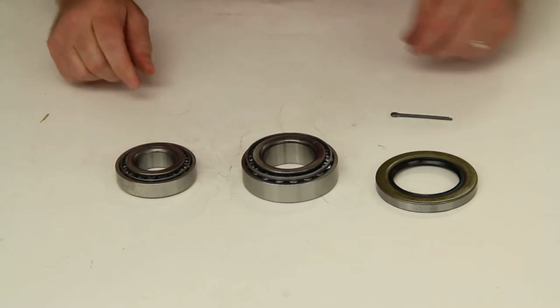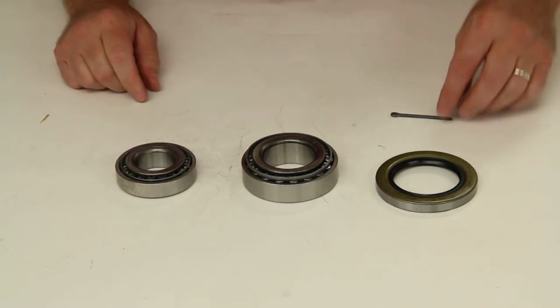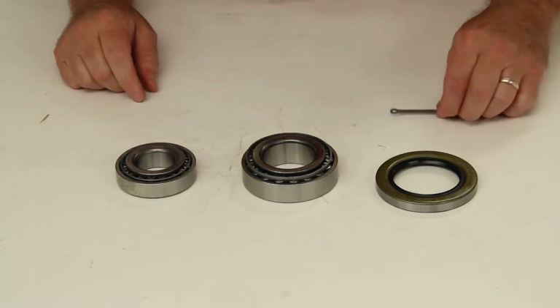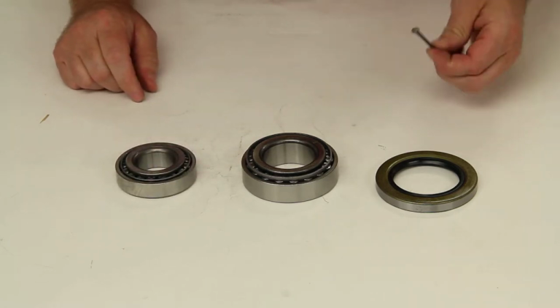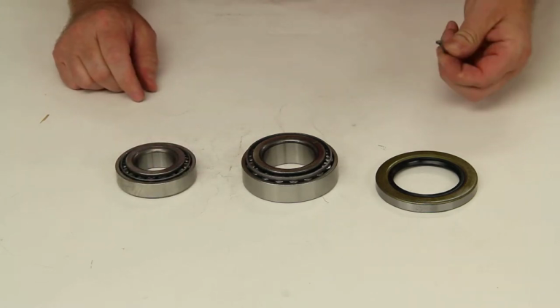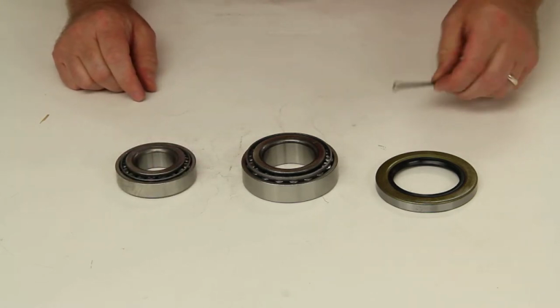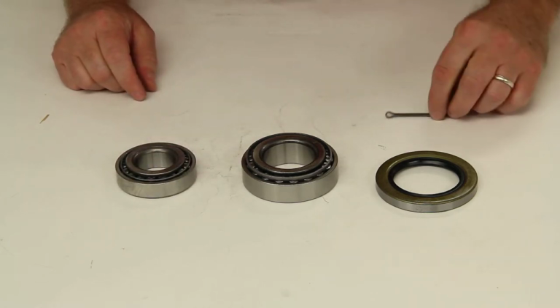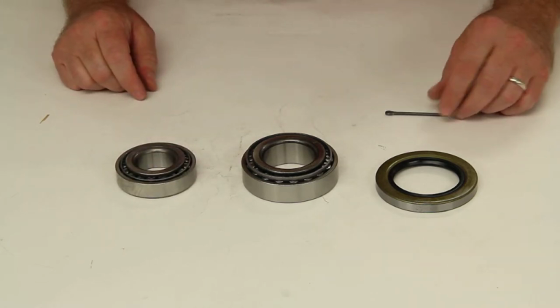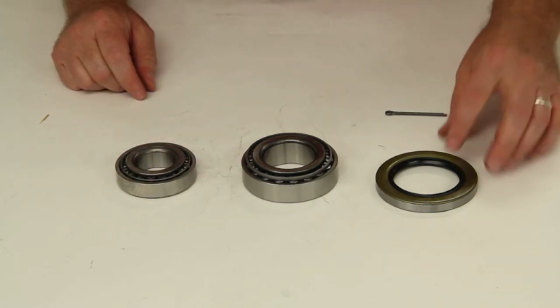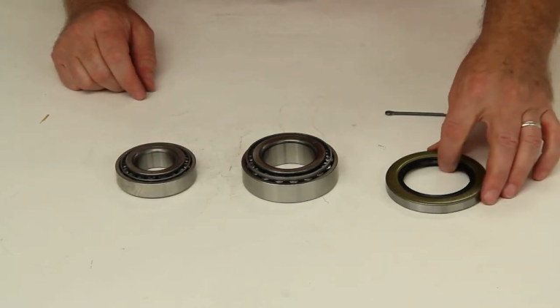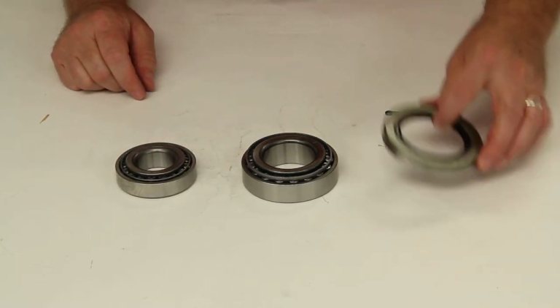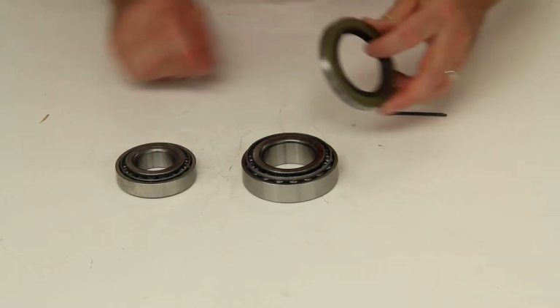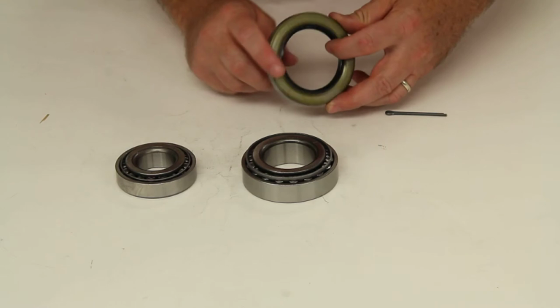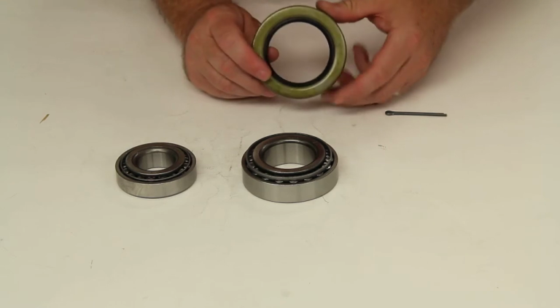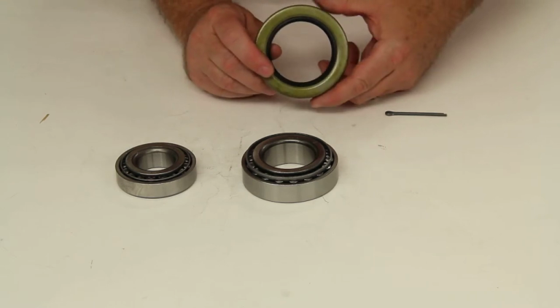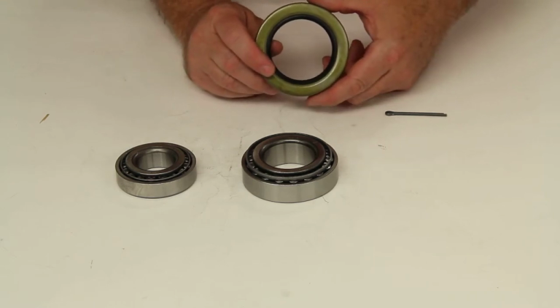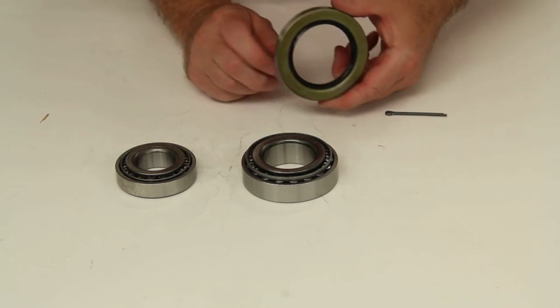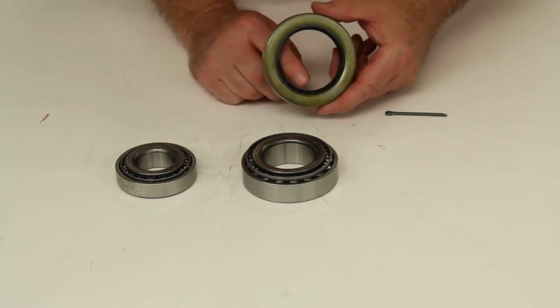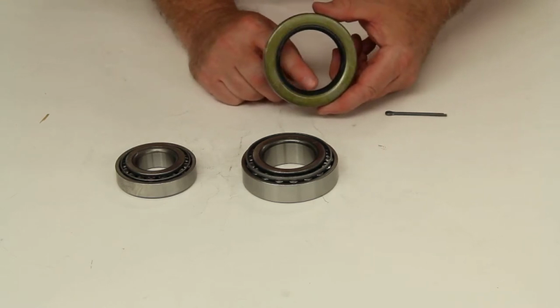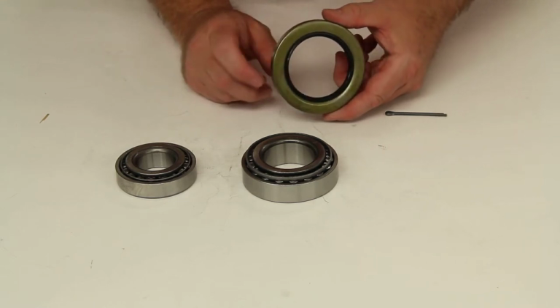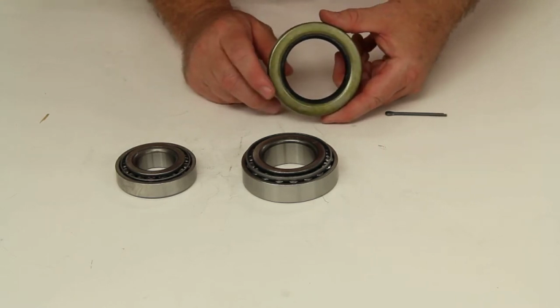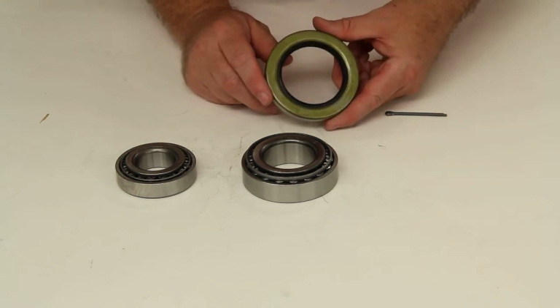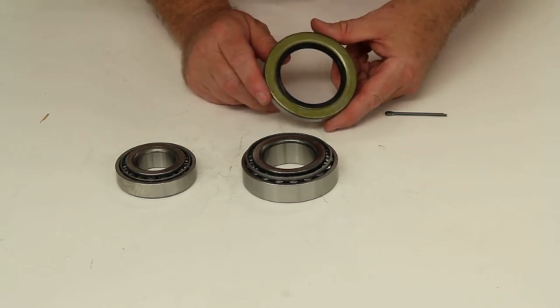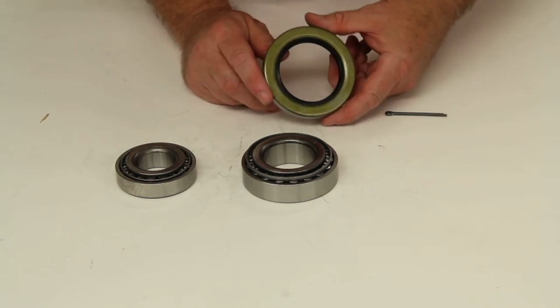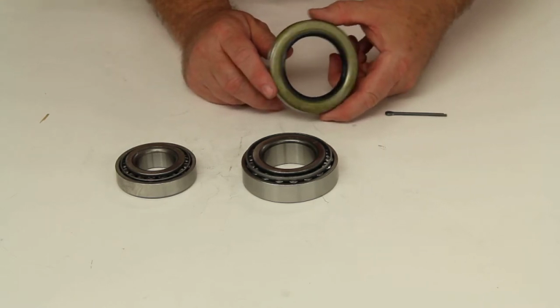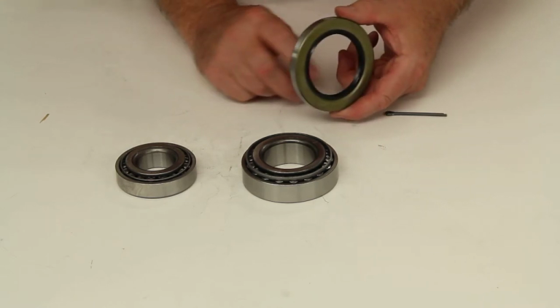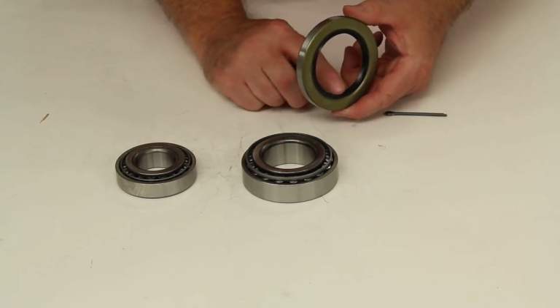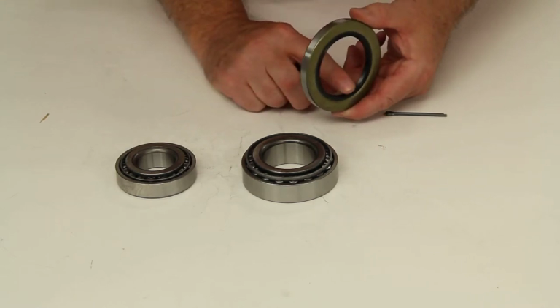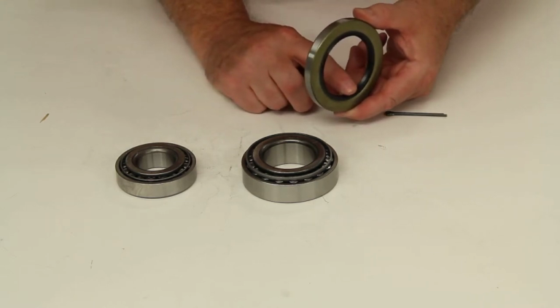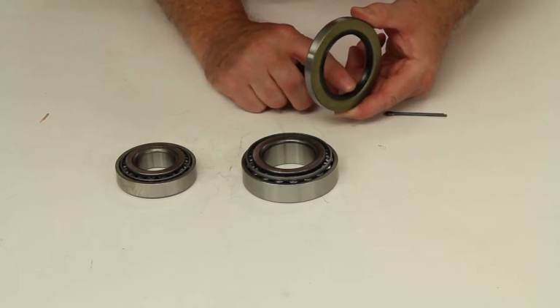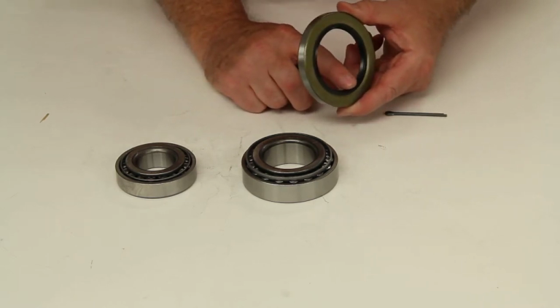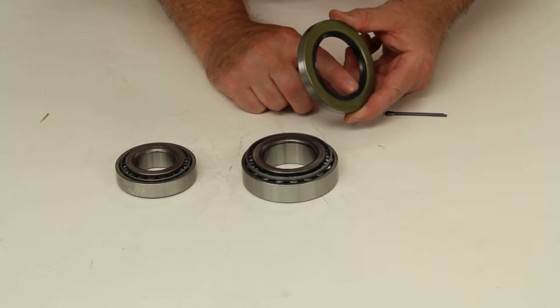It will also come with a cotter pin and it will come with the grease seal, part number 10-36. This is a double lip seal.